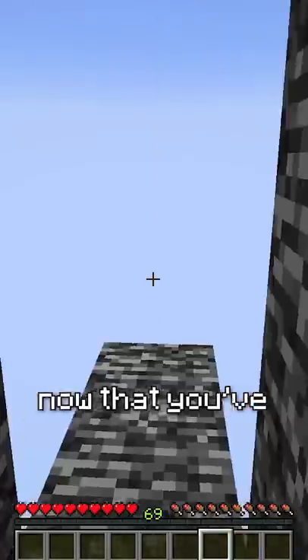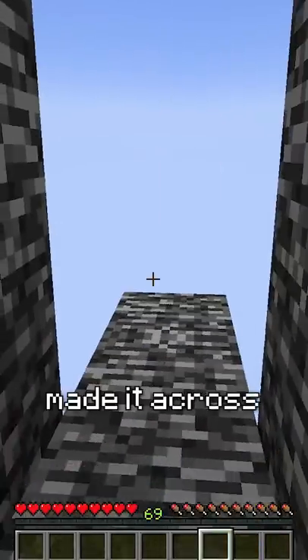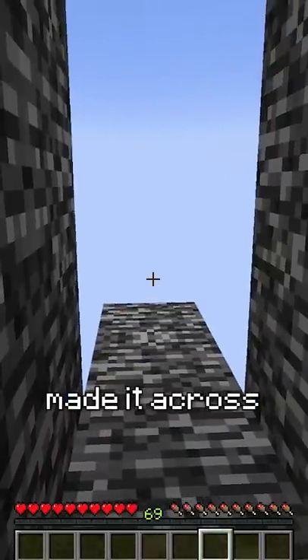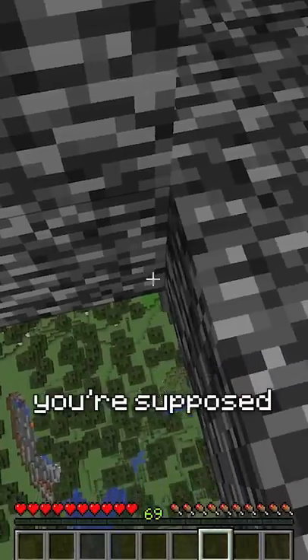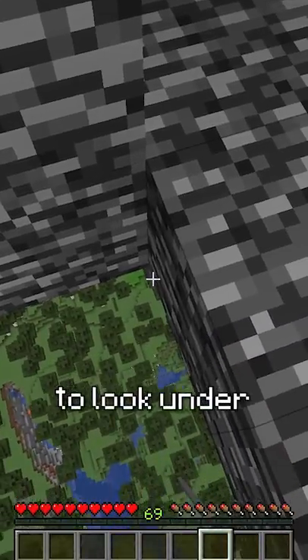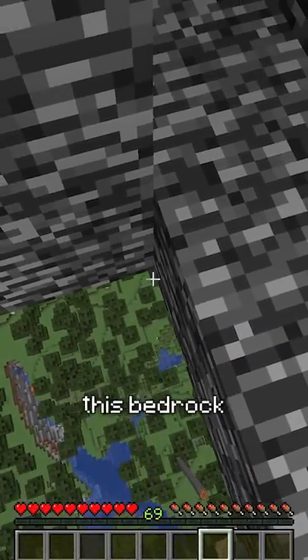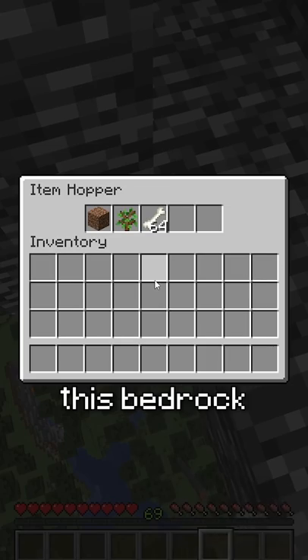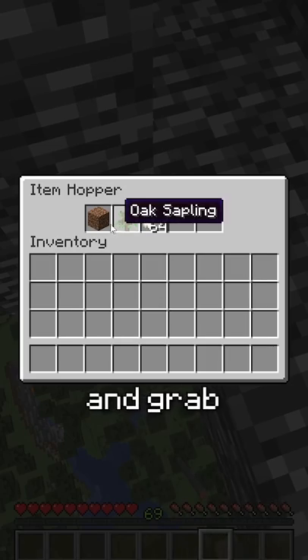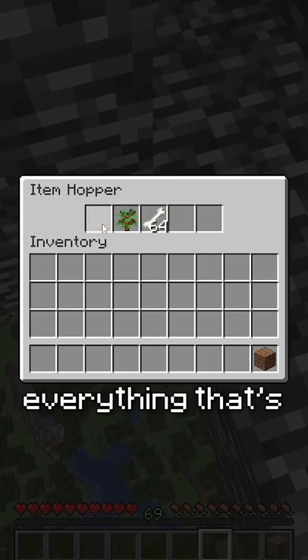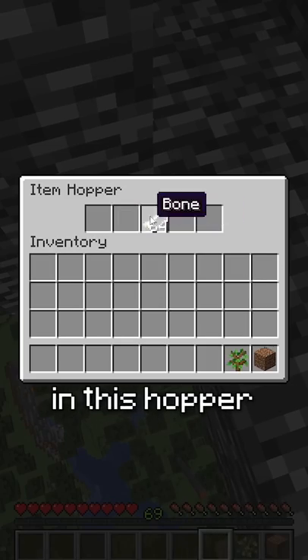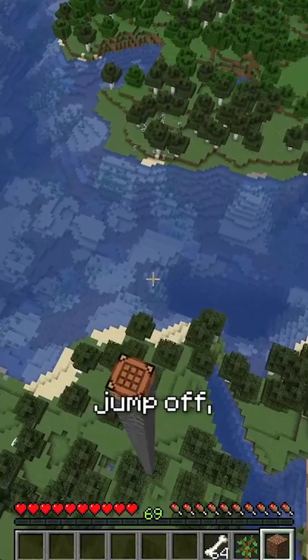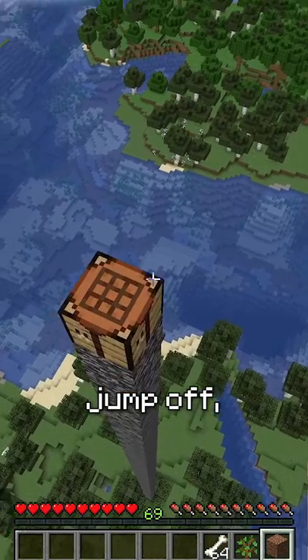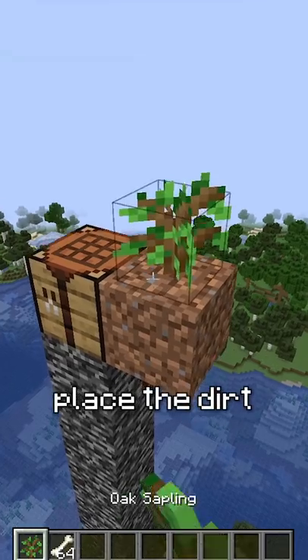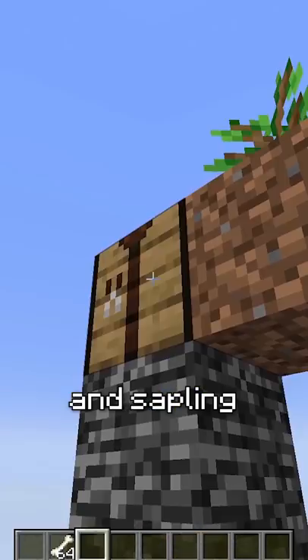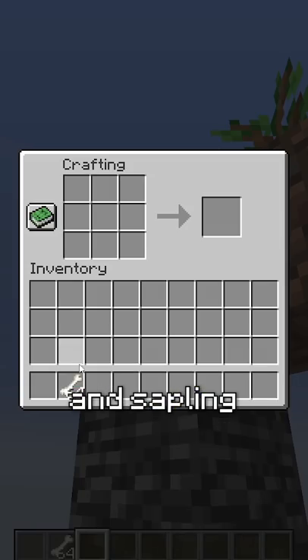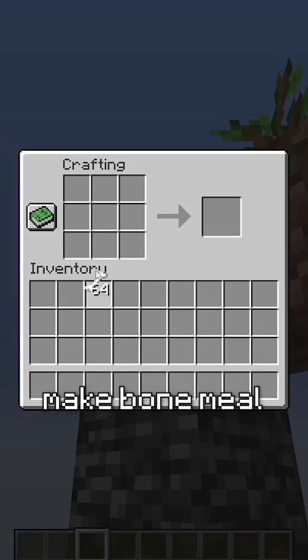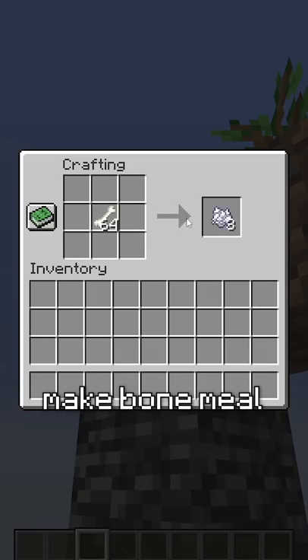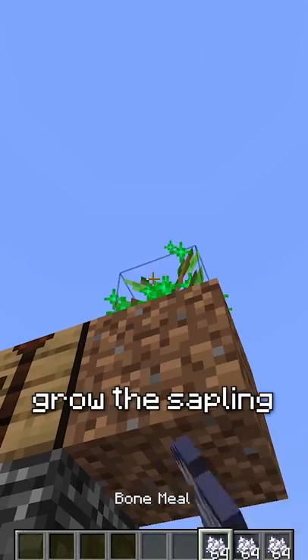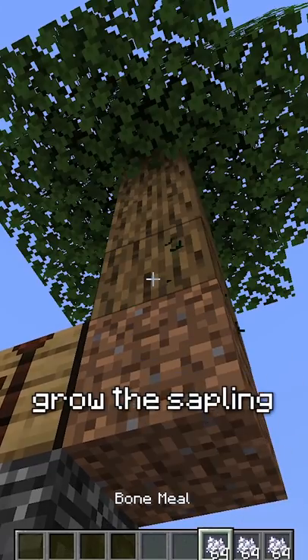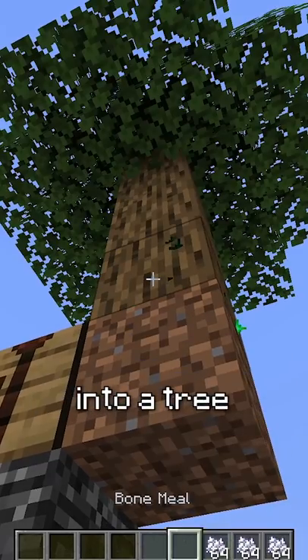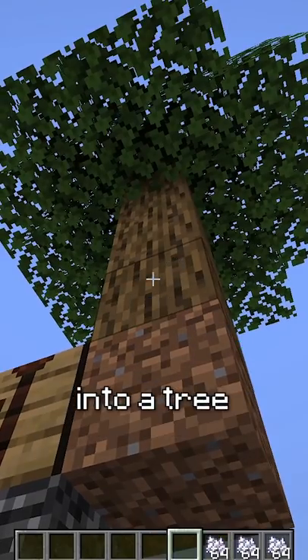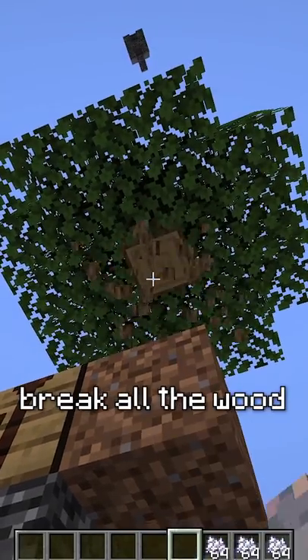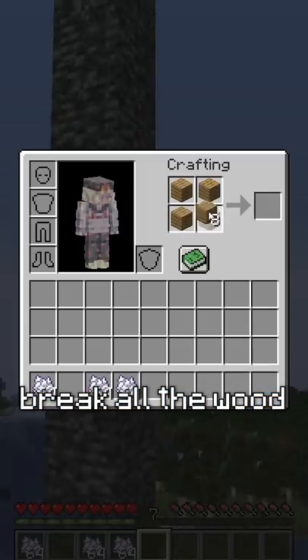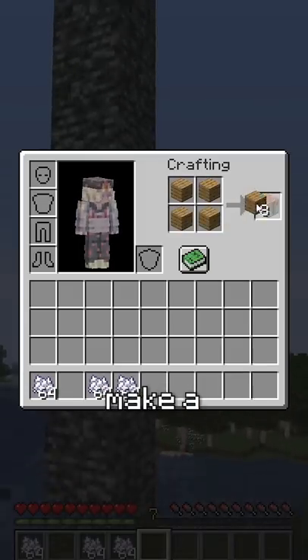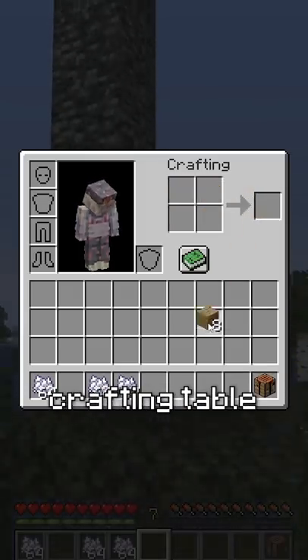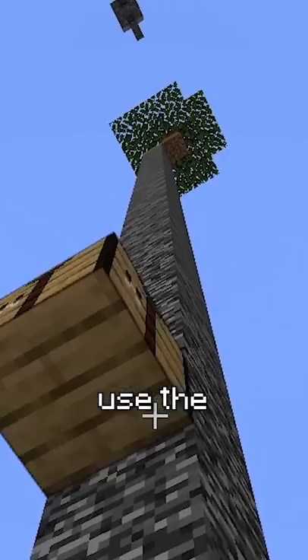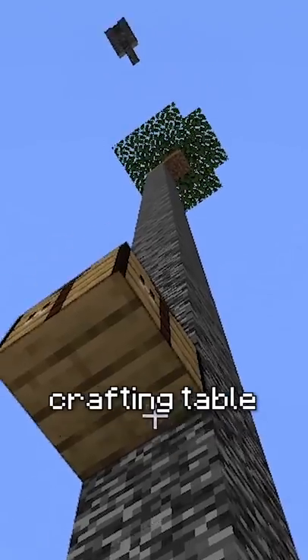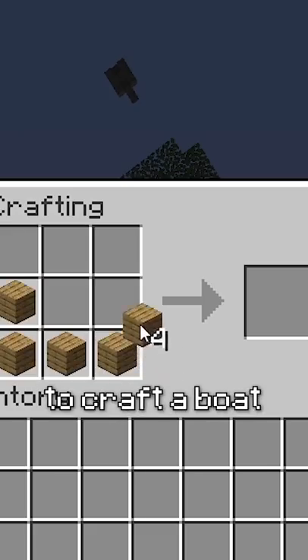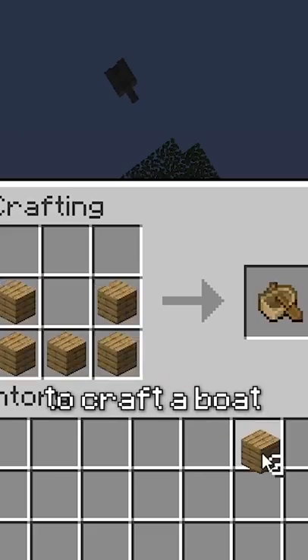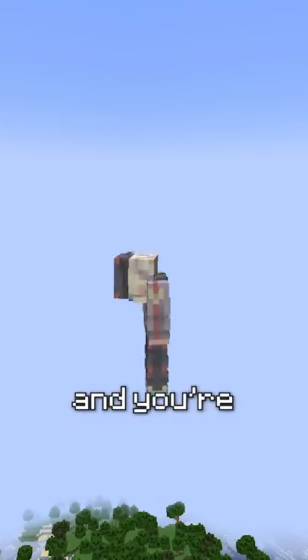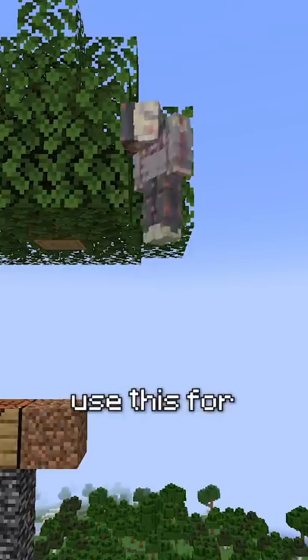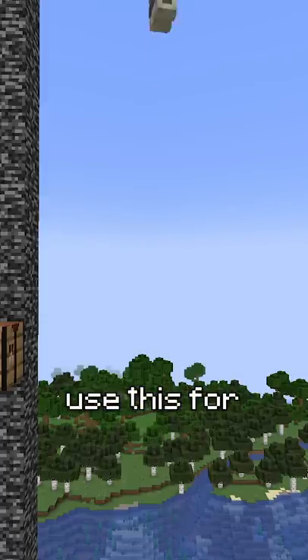Now that you've made it across, you're supposed to look under this bedrock and grab everything that's in this hopper. Jump off, place the dirt and sapling, make a bone meal, grow the sapling into a tree, break all the wood, make a crafting table, use the crafting table to craft a boat, and you're supposed to use this for...